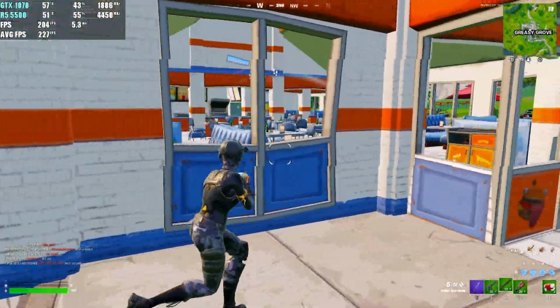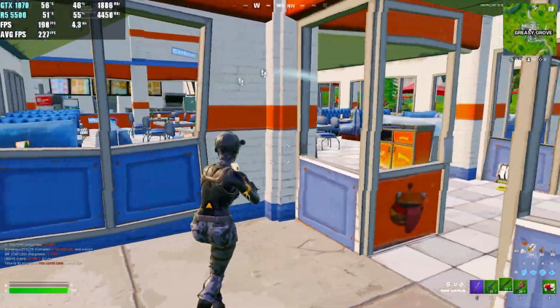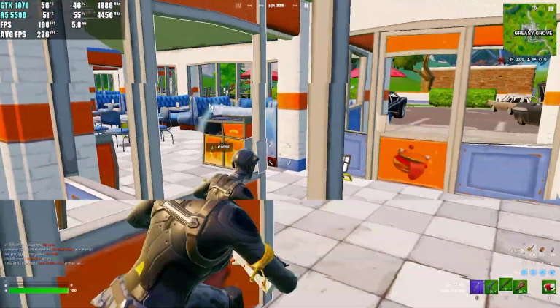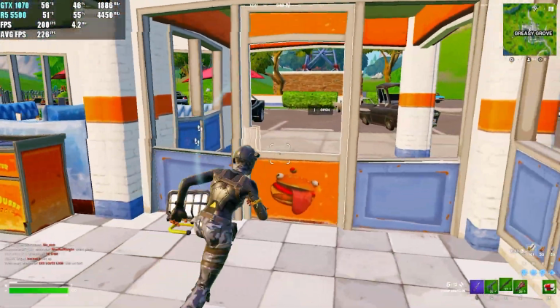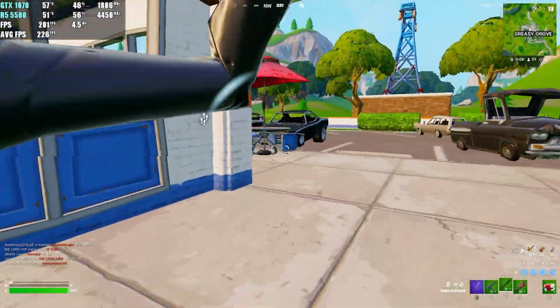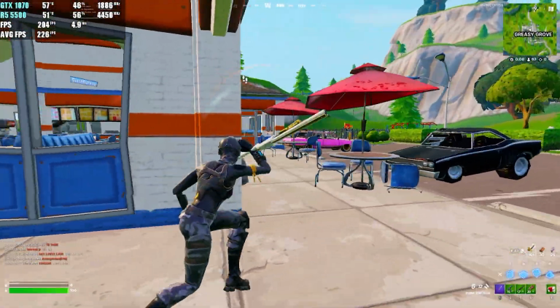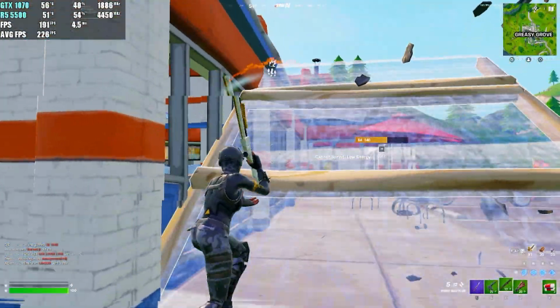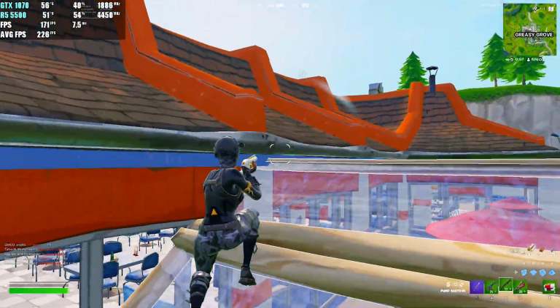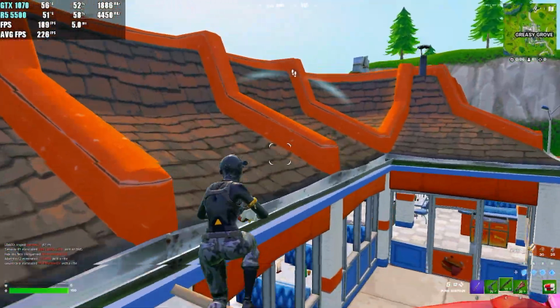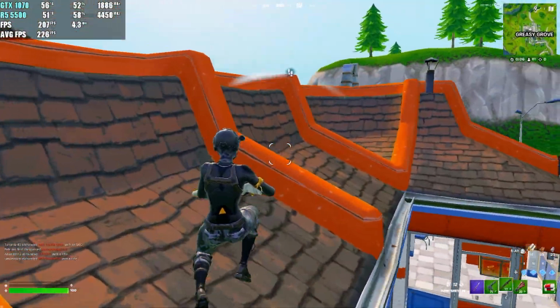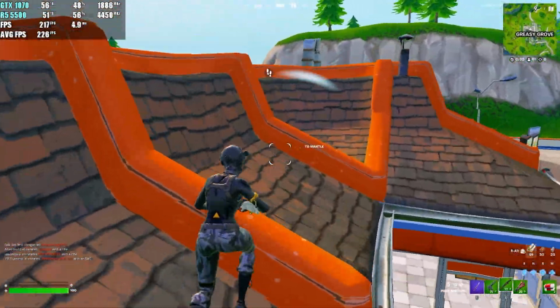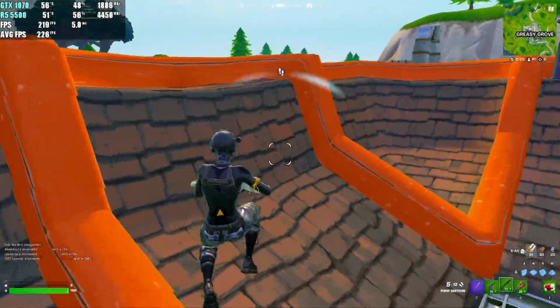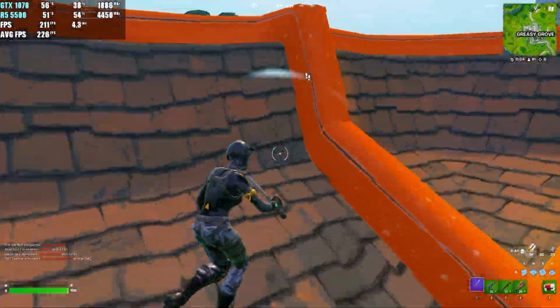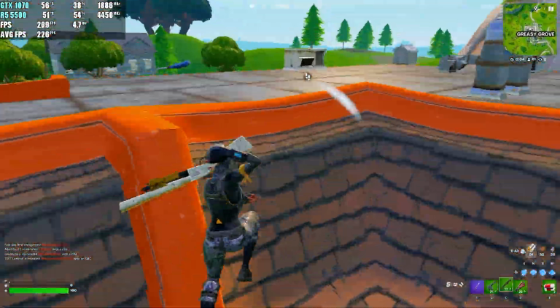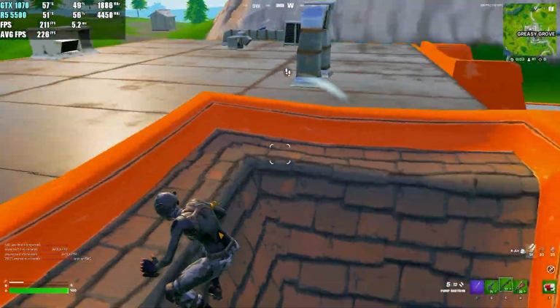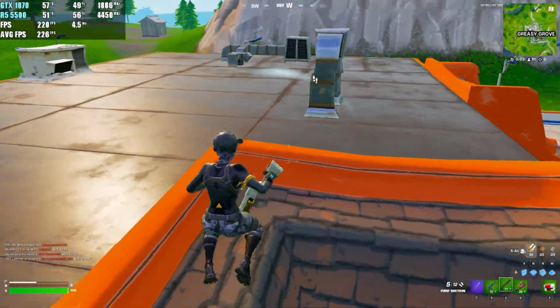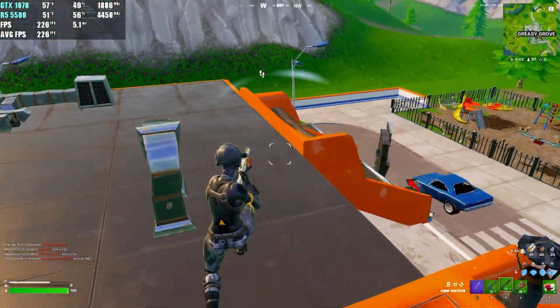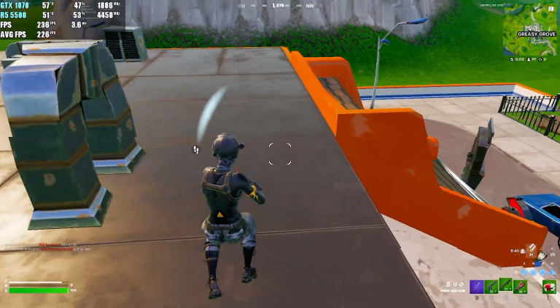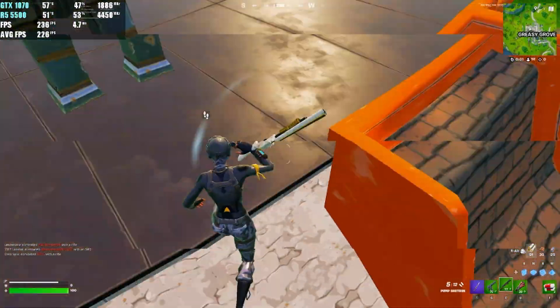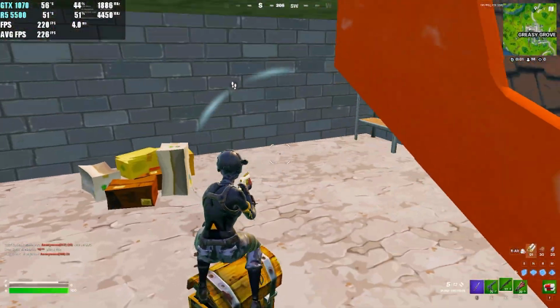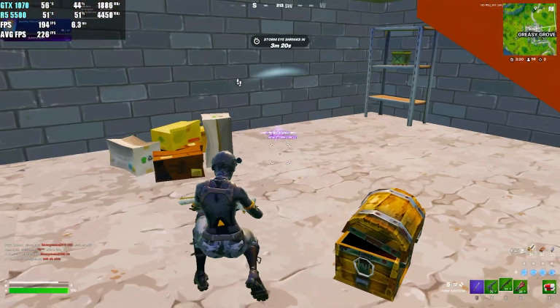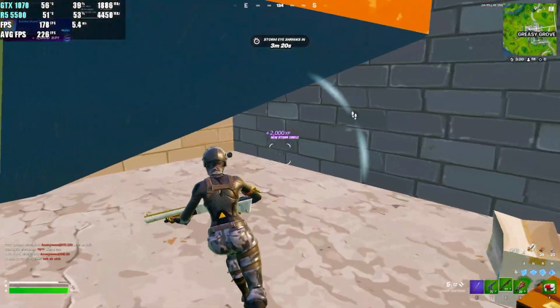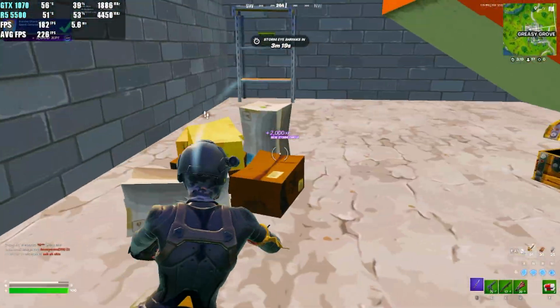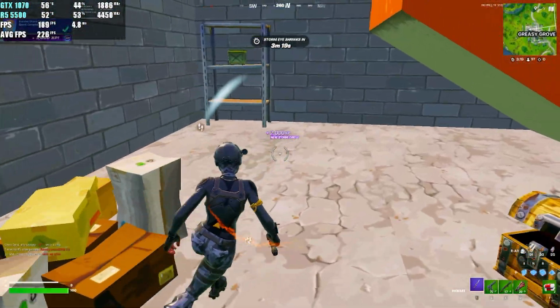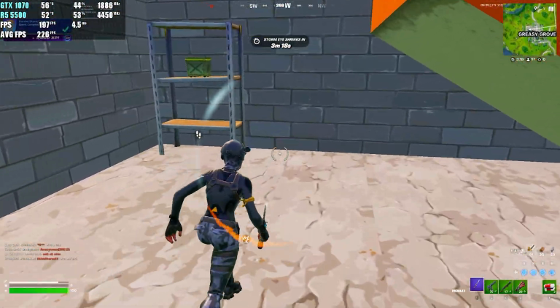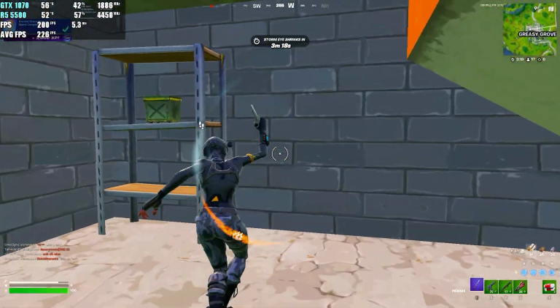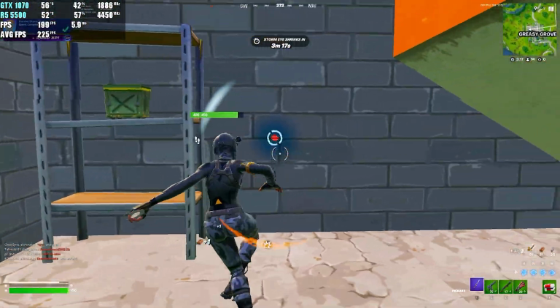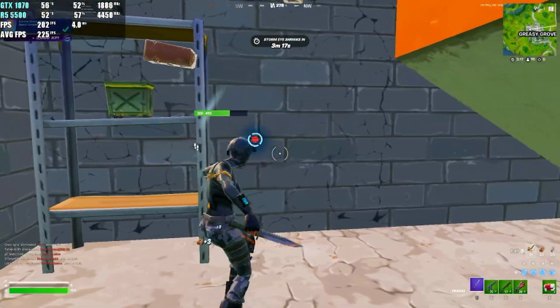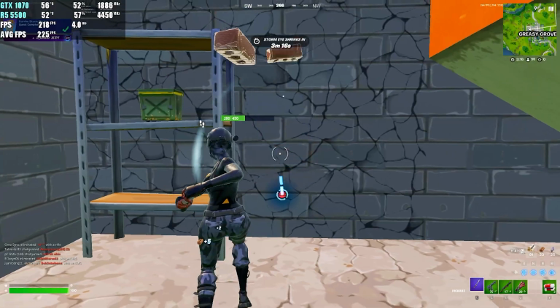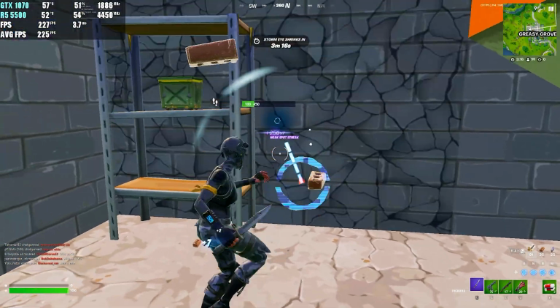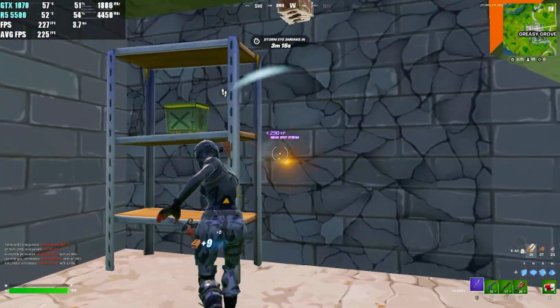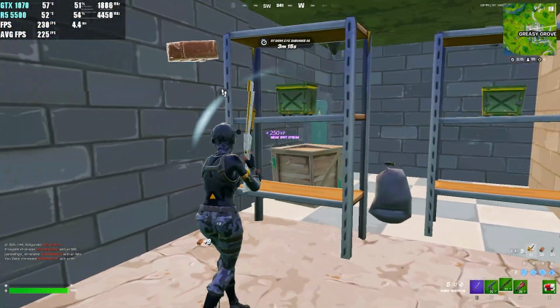First we tested Fortnite and had an average FPS of 227. Since this was my first game on, that can affect performance slightly, but on average you'll get anywhere from 210 to 240 FPS depending on the game mode.